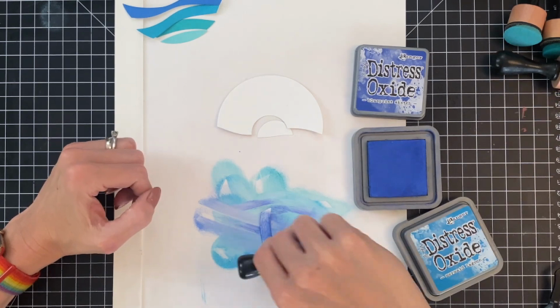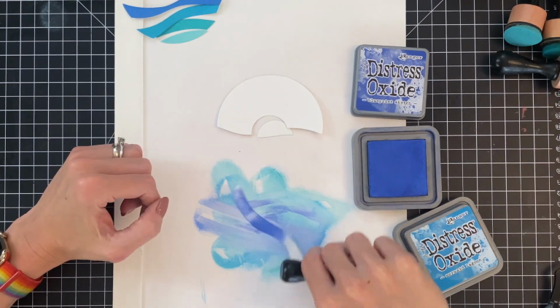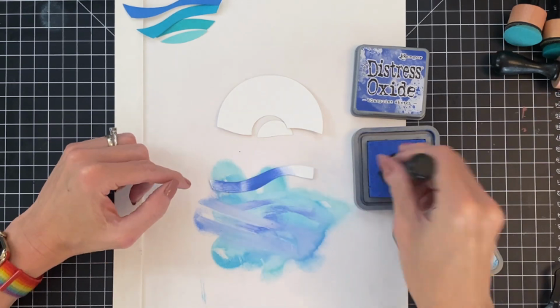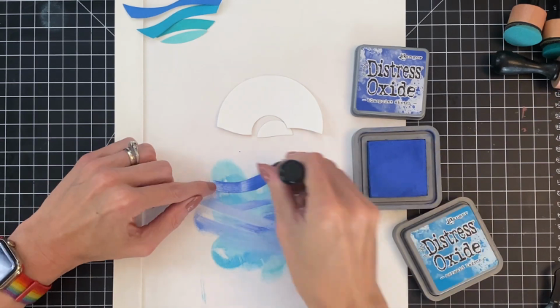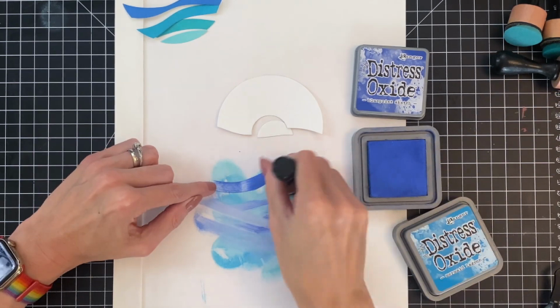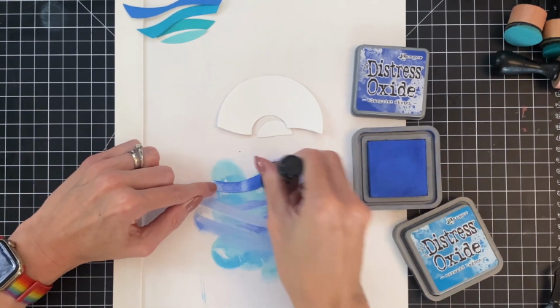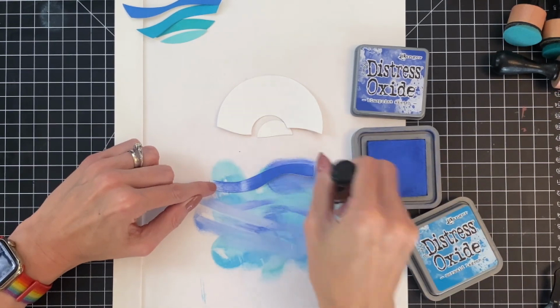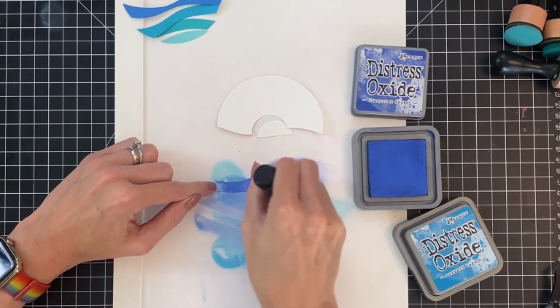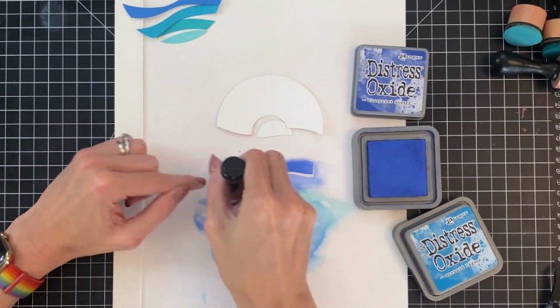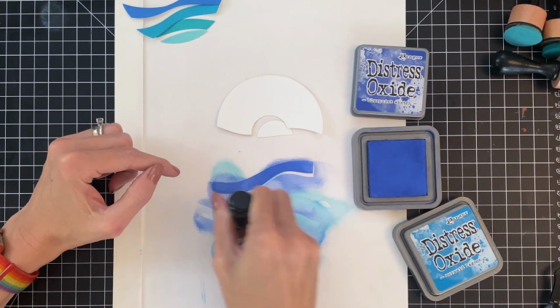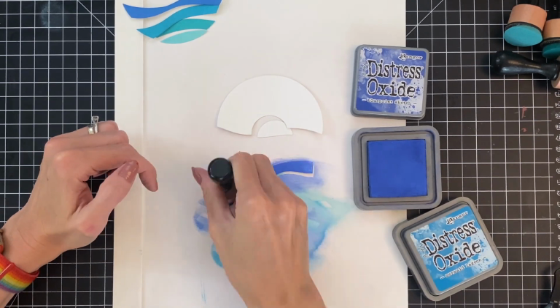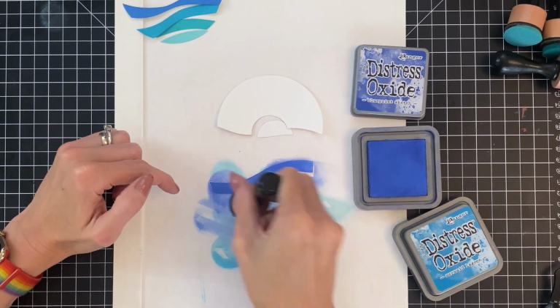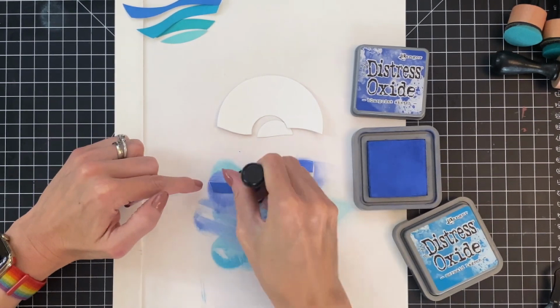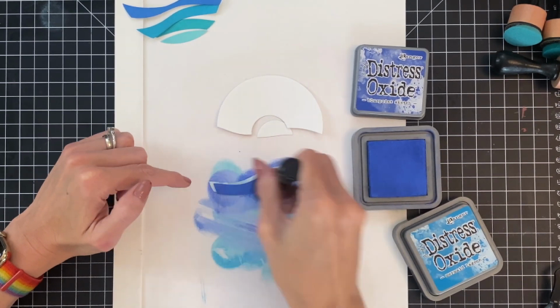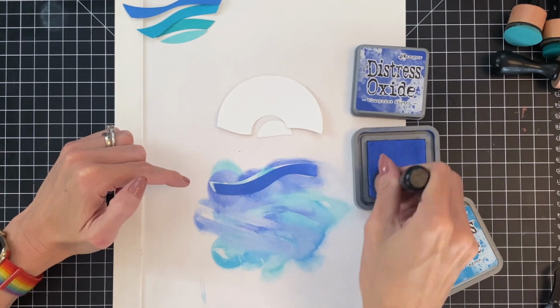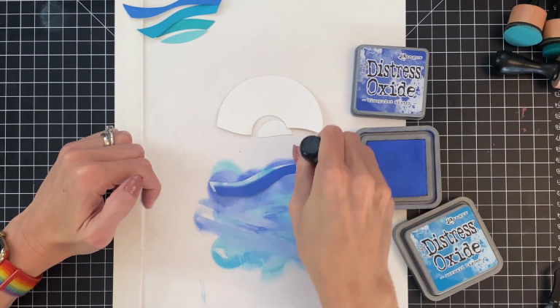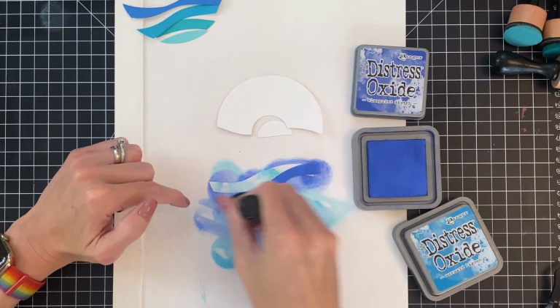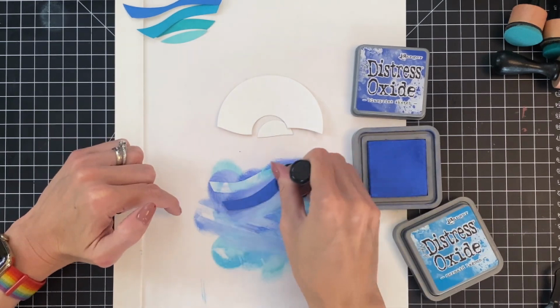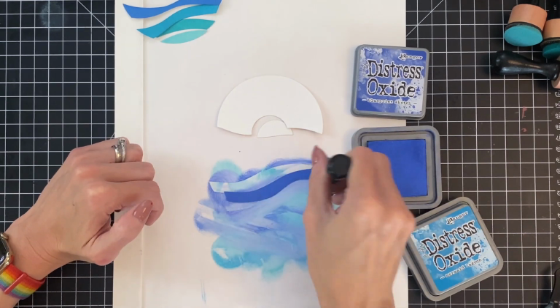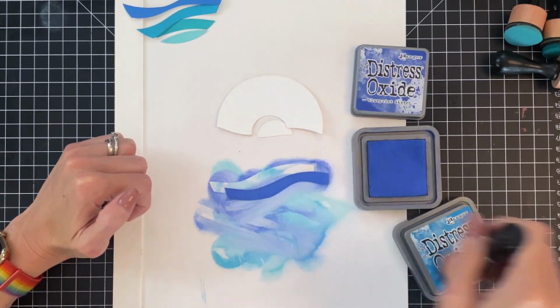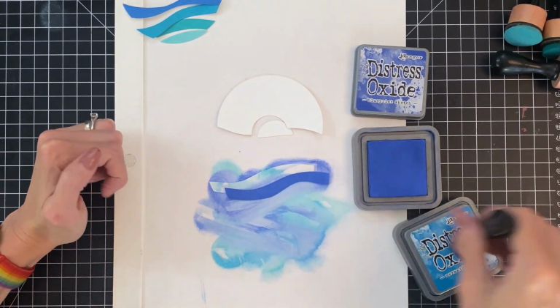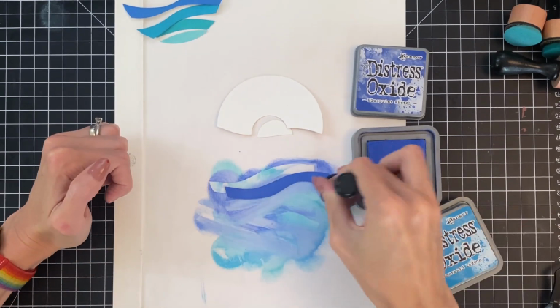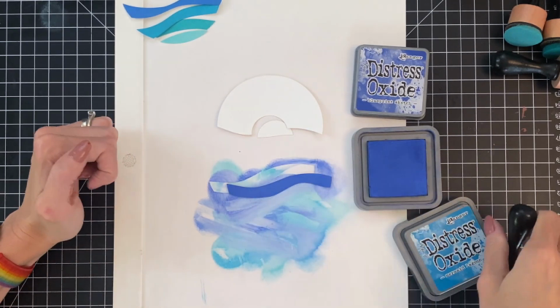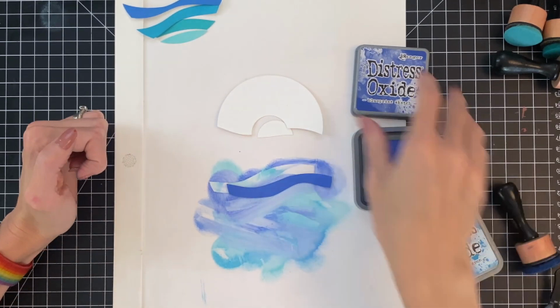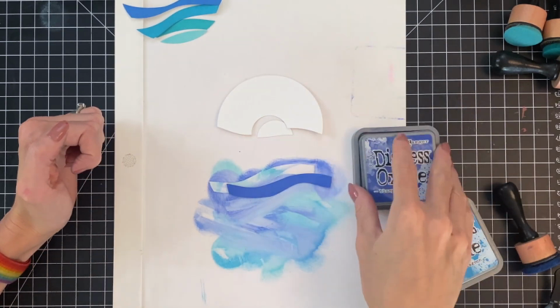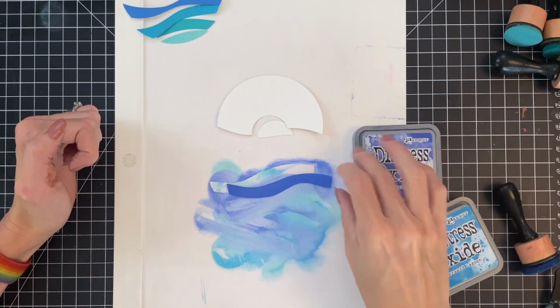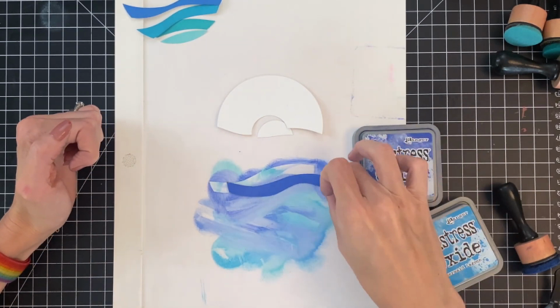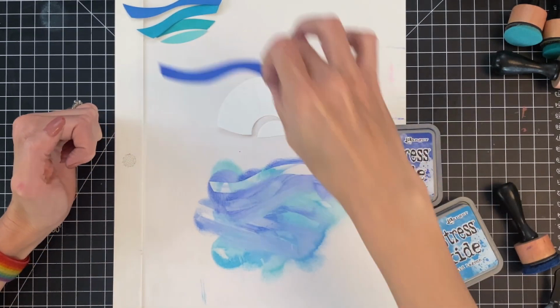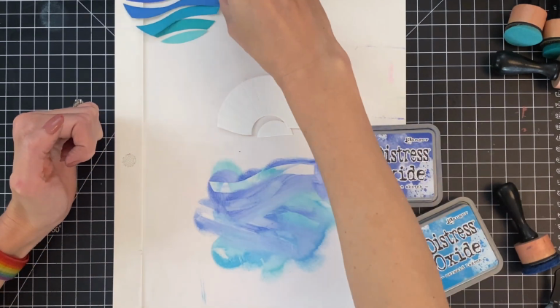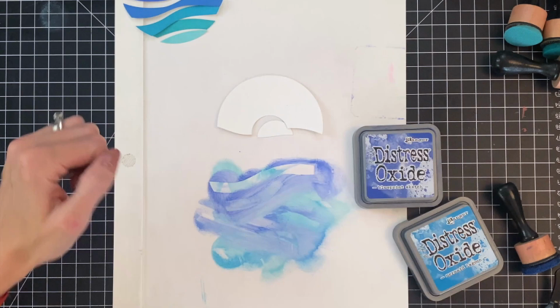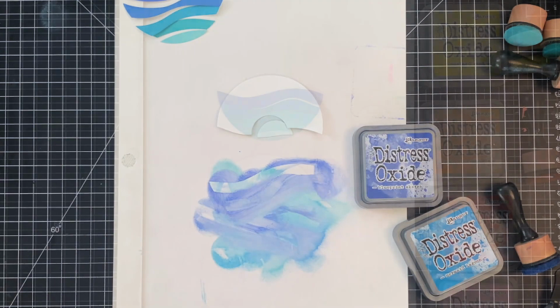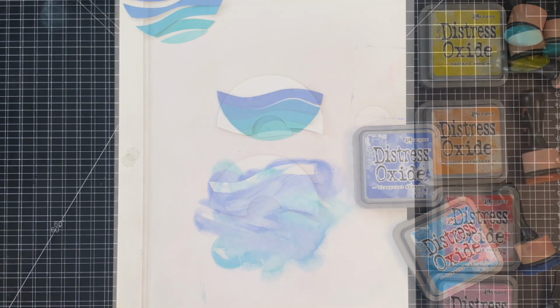Now for this final section, we're just going to simply ink blend it with blueprint sketch, nice and heavy handed, so it's very dark blue. And once we finish that, we will have all of our water done.